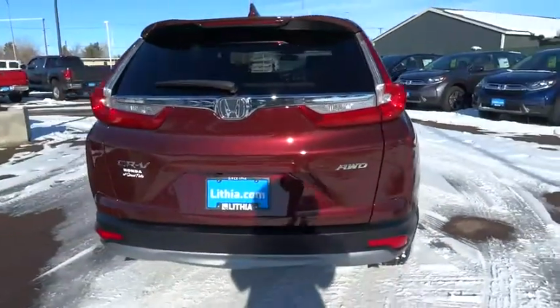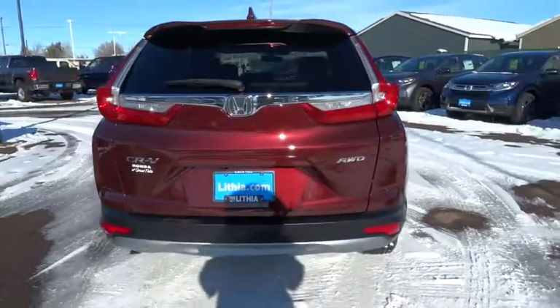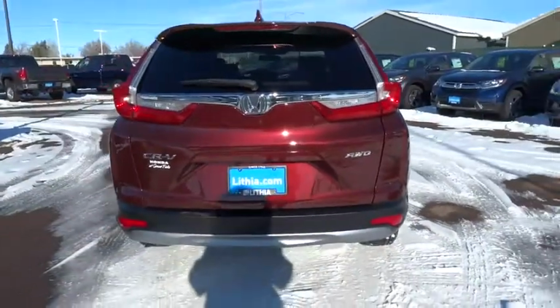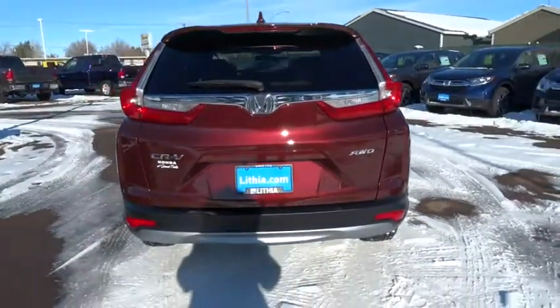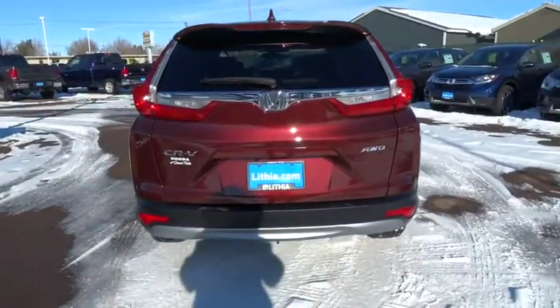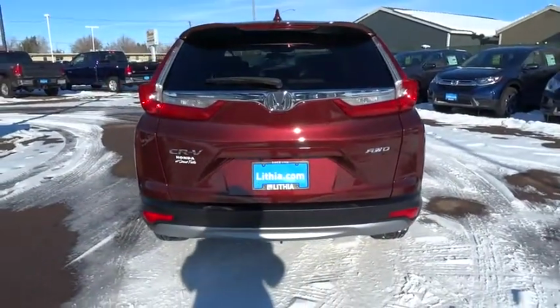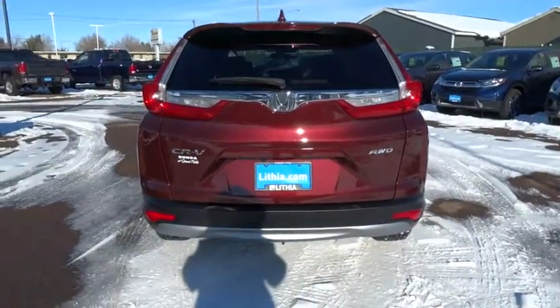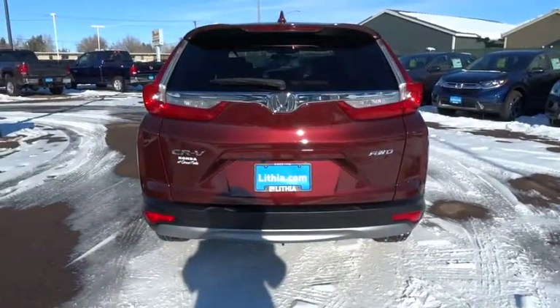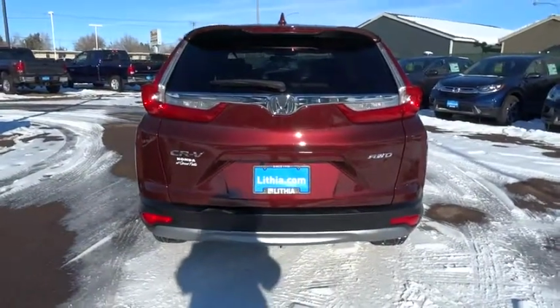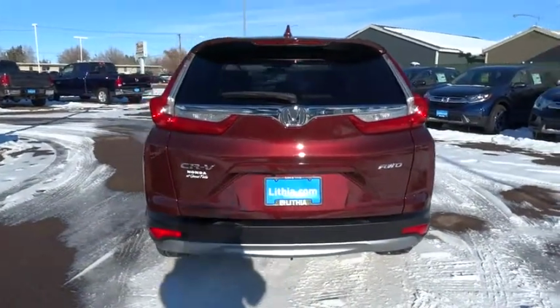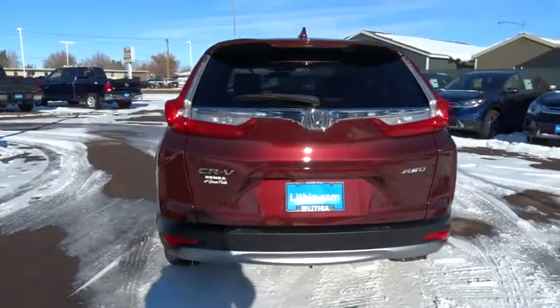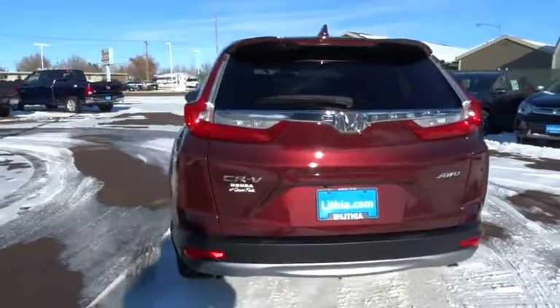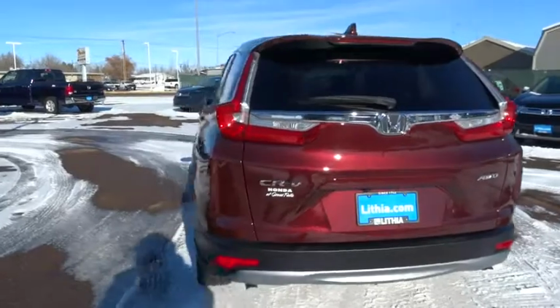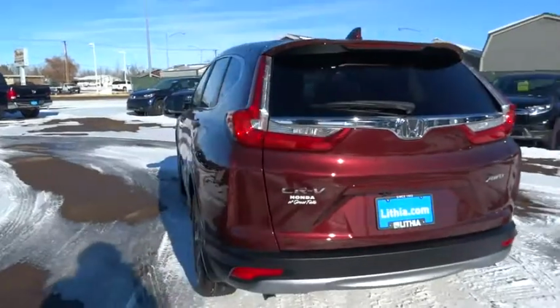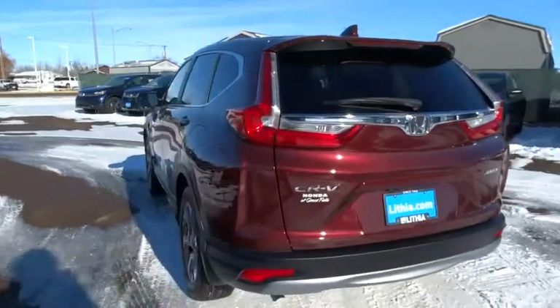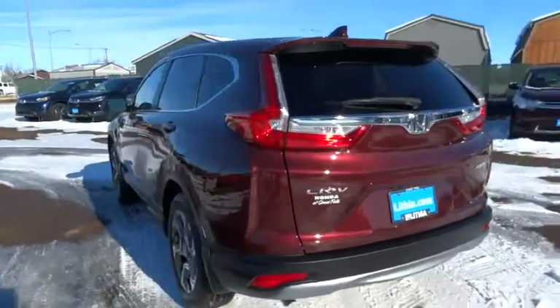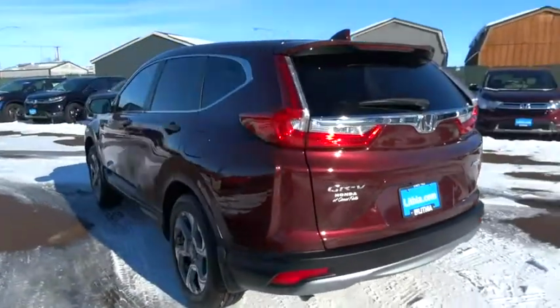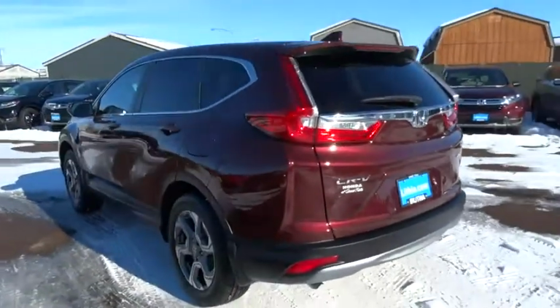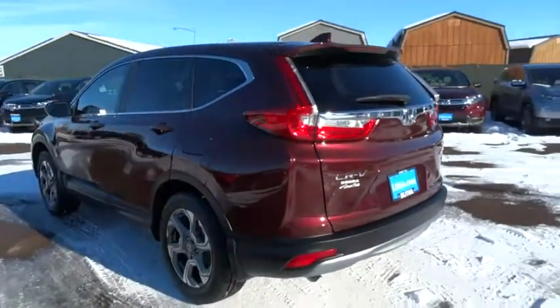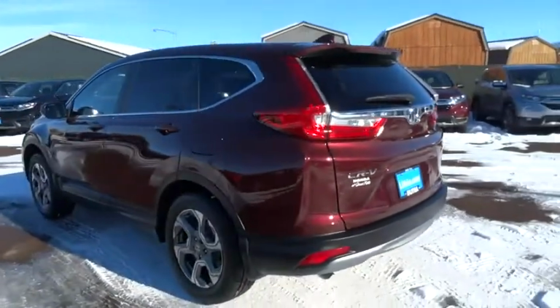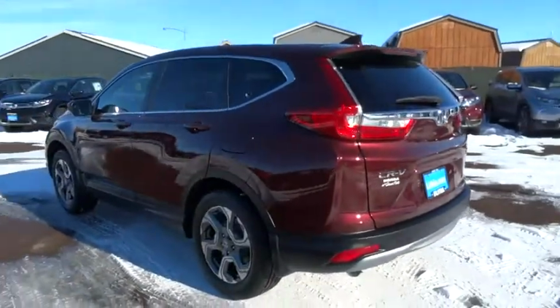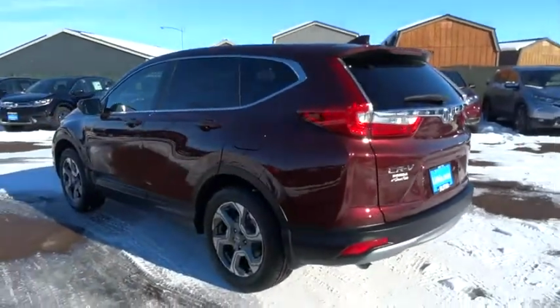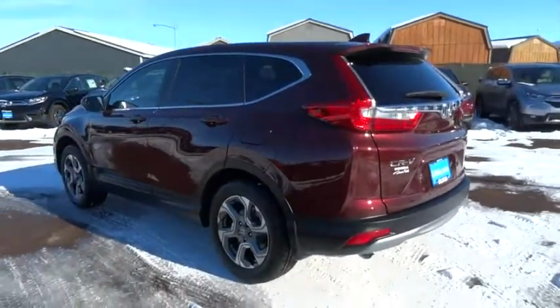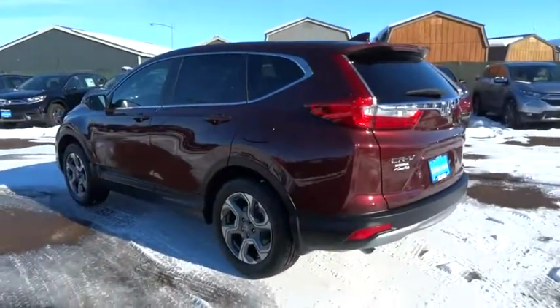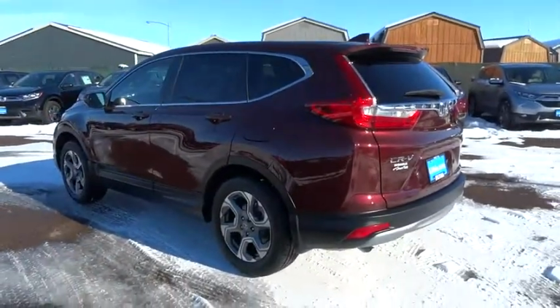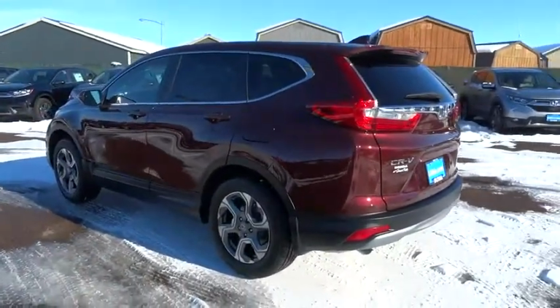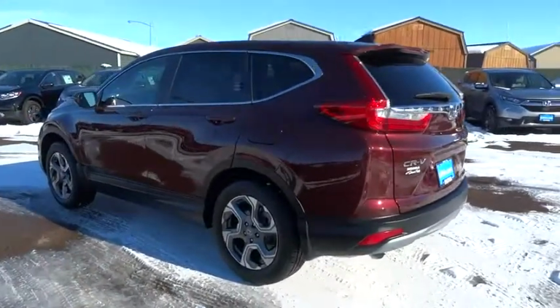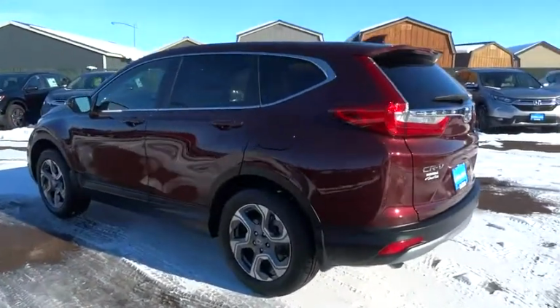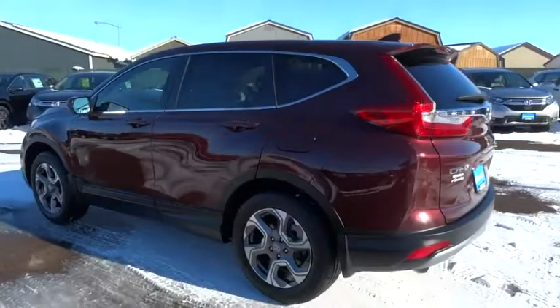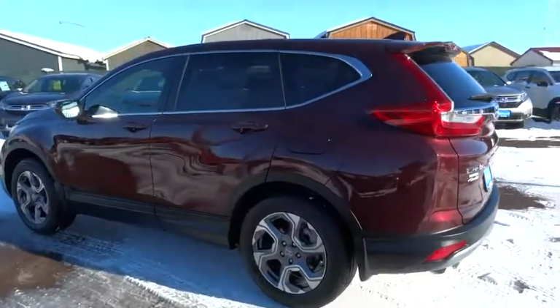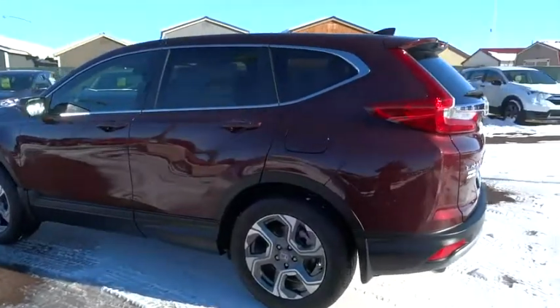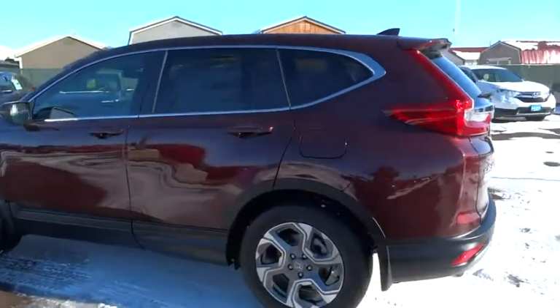Aluminum wheels, rear defrost, auto-off headlights, AM-FM stereo radio, MP3 player, heated driver's seat, bucket seat. Come see the car for yourself.